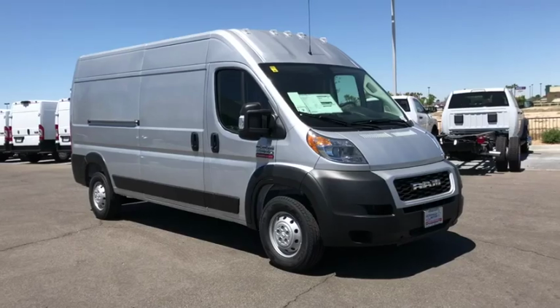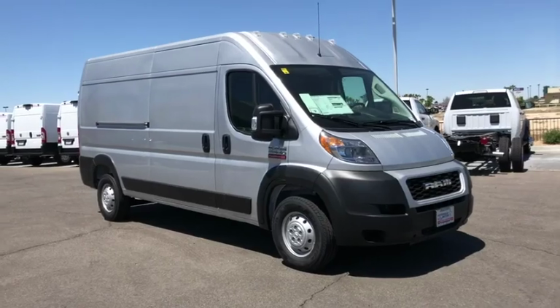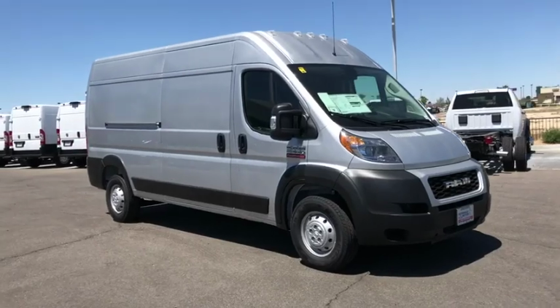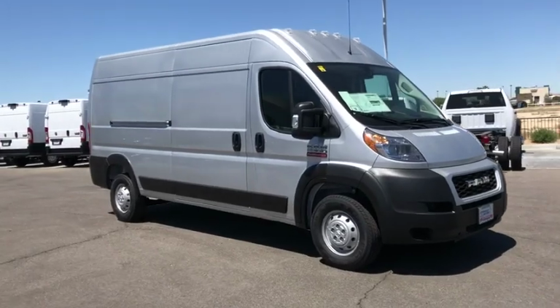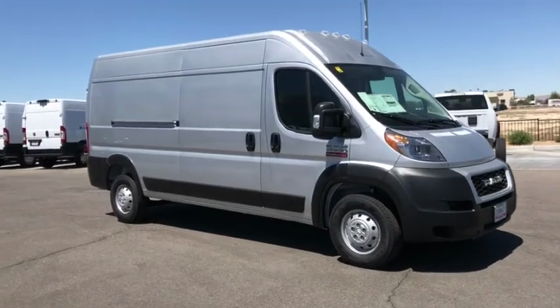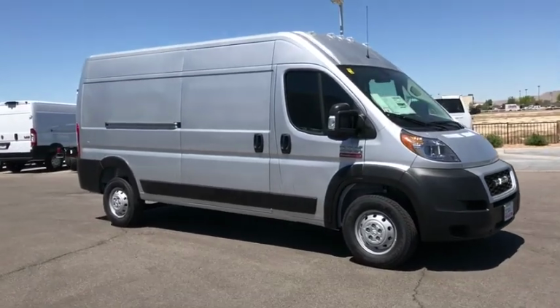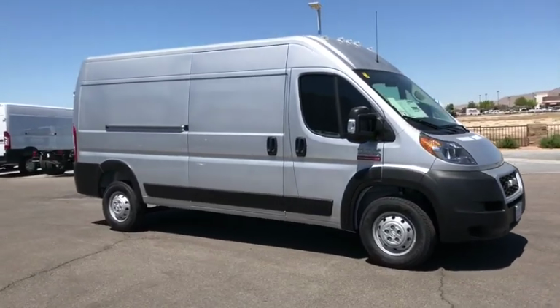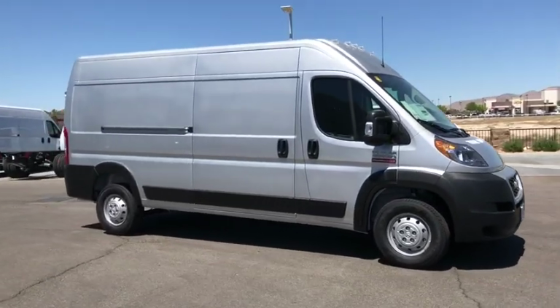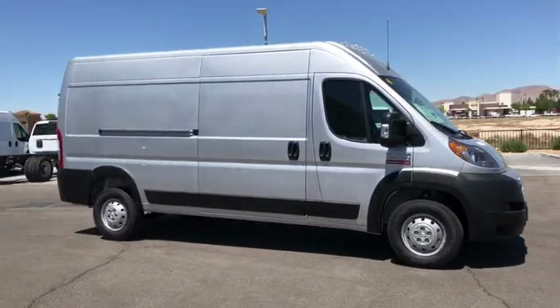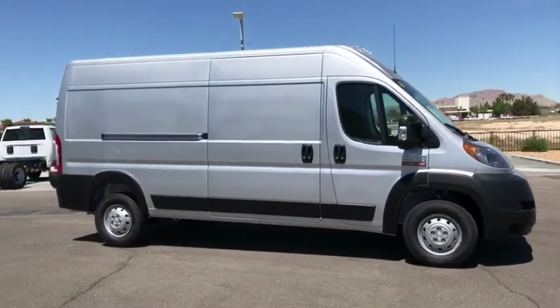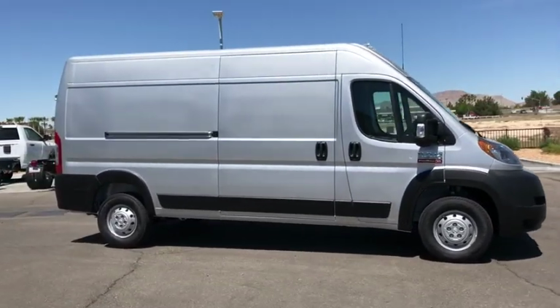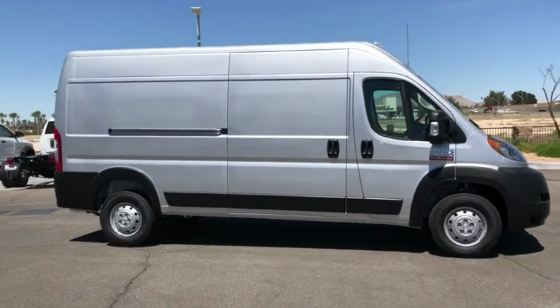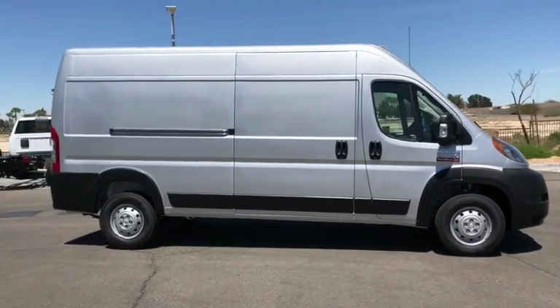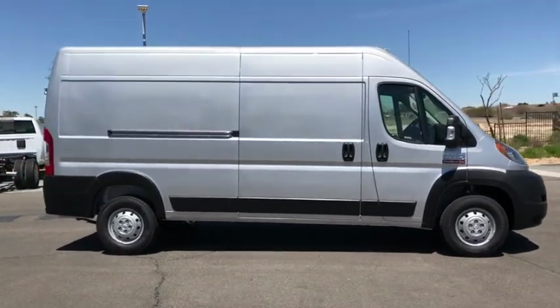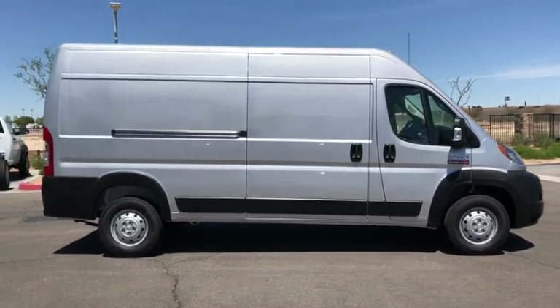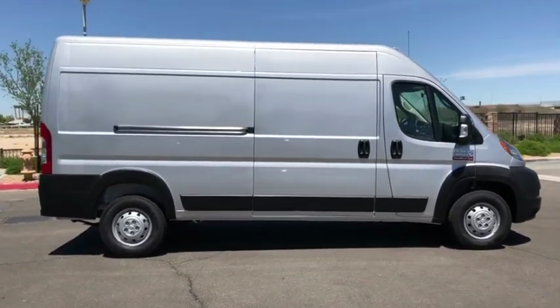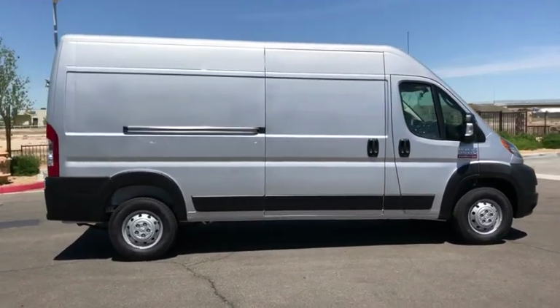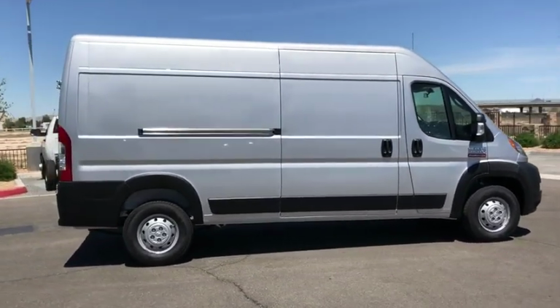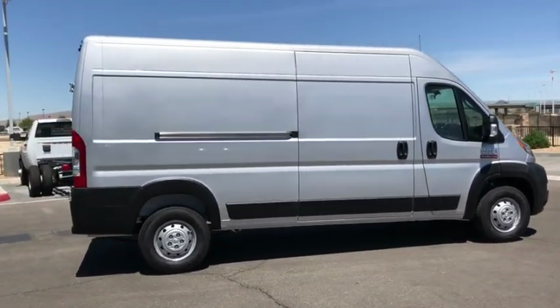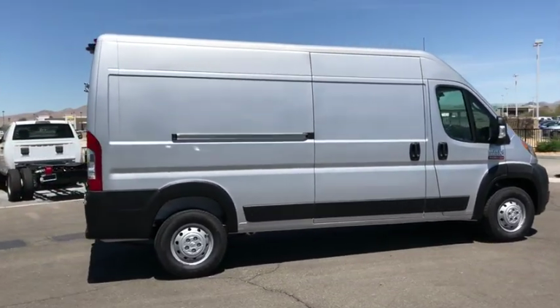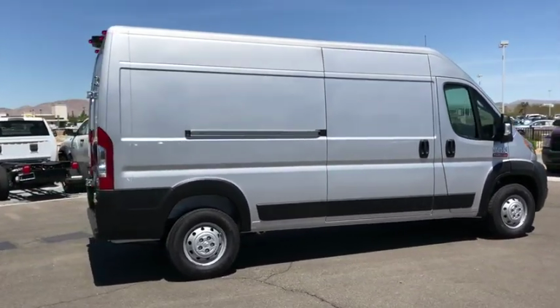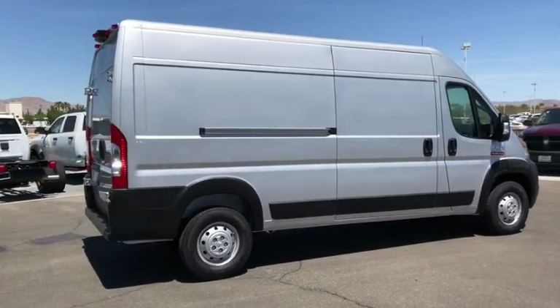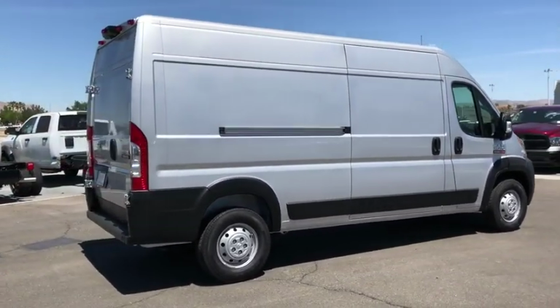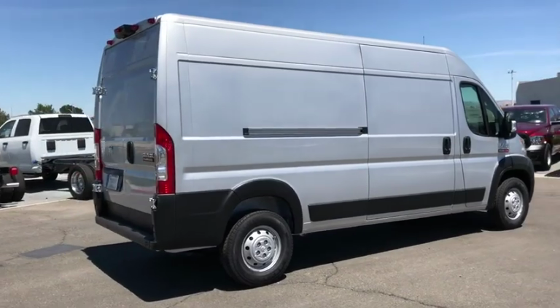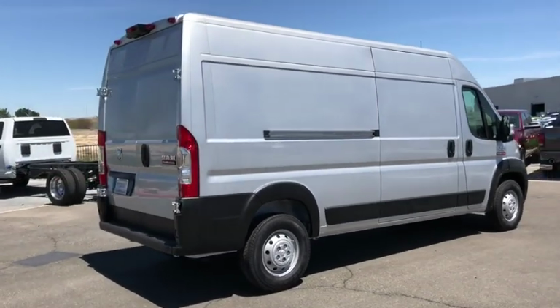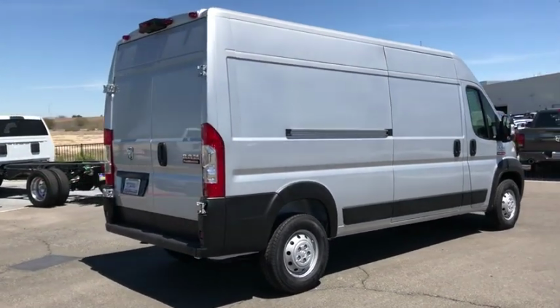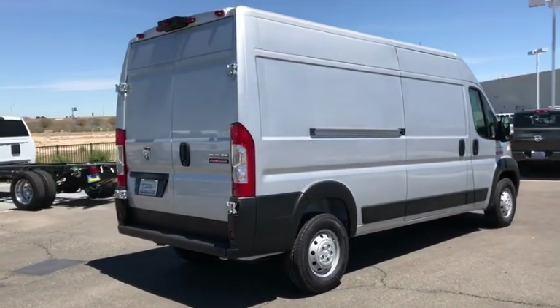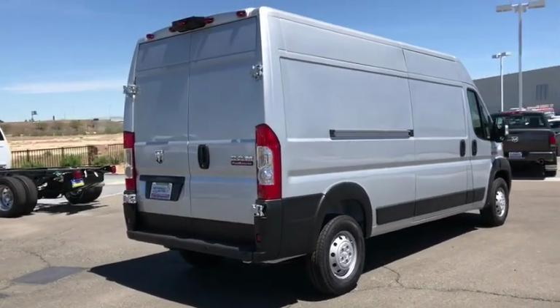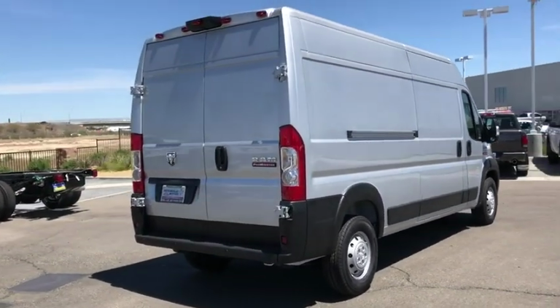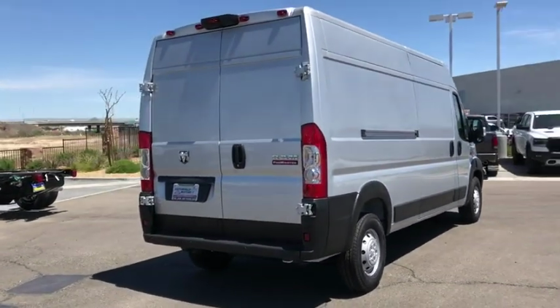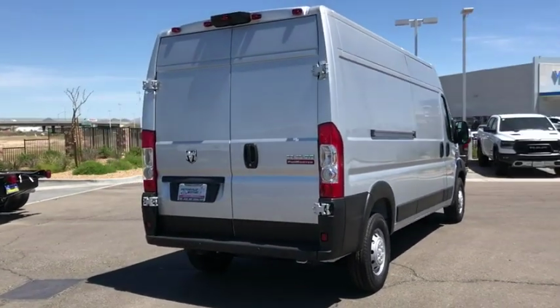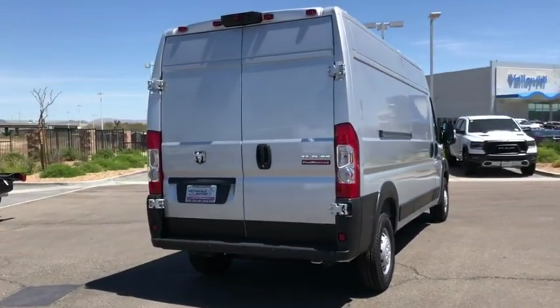2019 Ram Promaster. Ram Promaster provides superior on-the-job performance while helping your business carry more to more places. This vehicle has less than 100 miles. Here are some of this vehicle's great options.